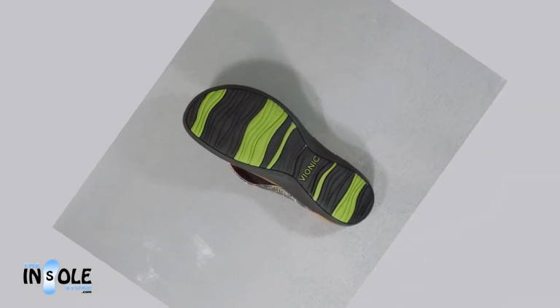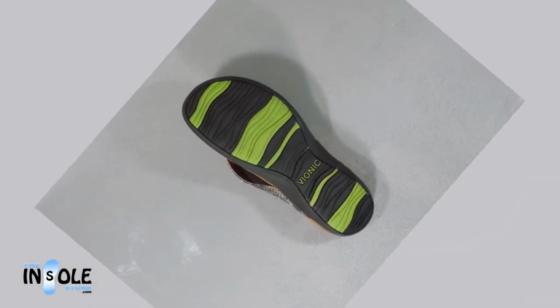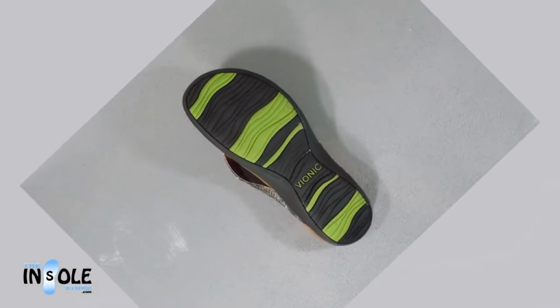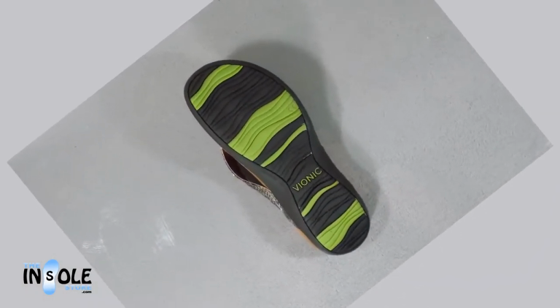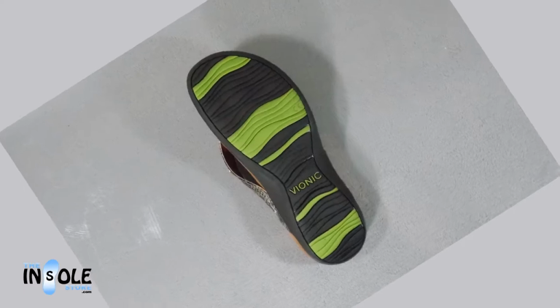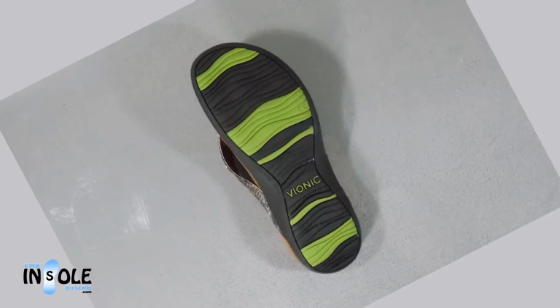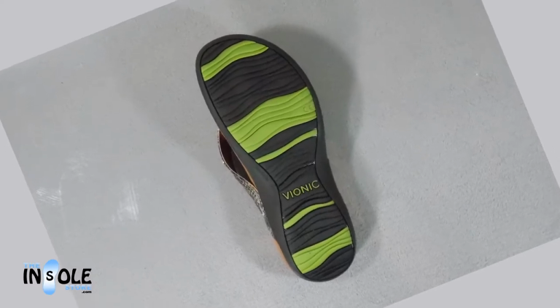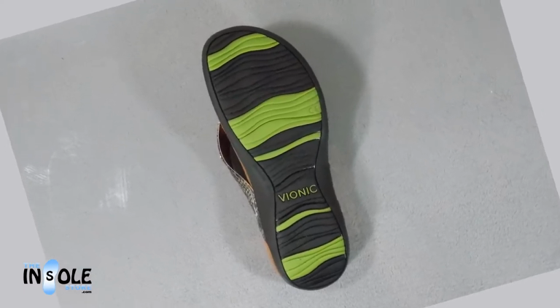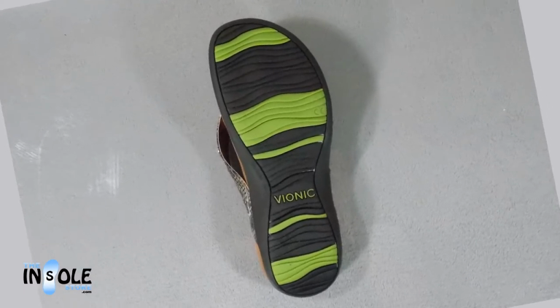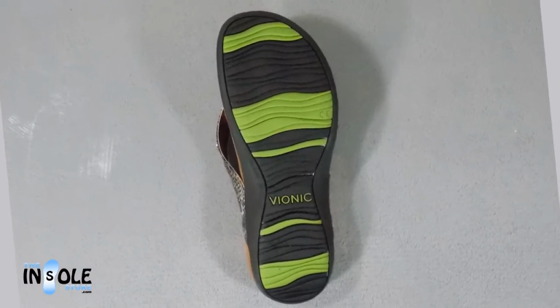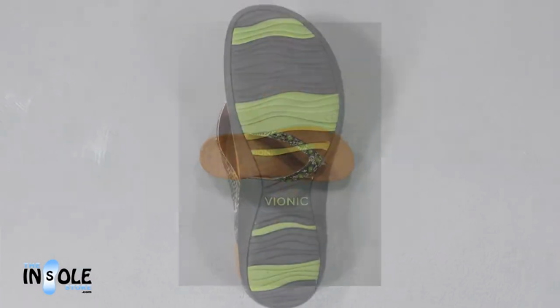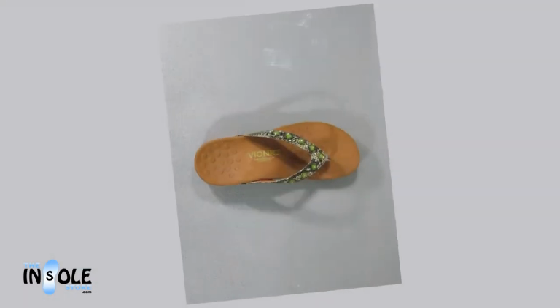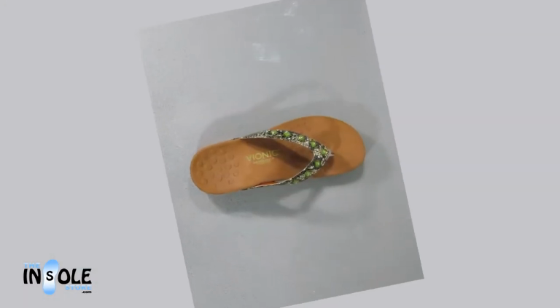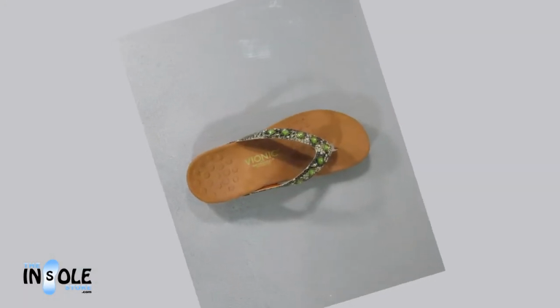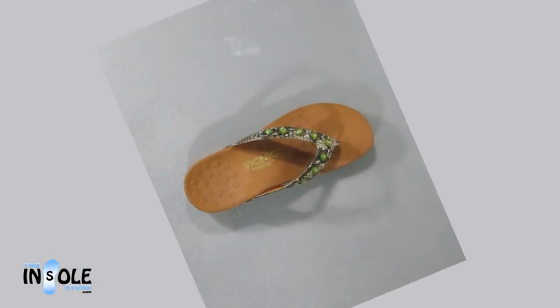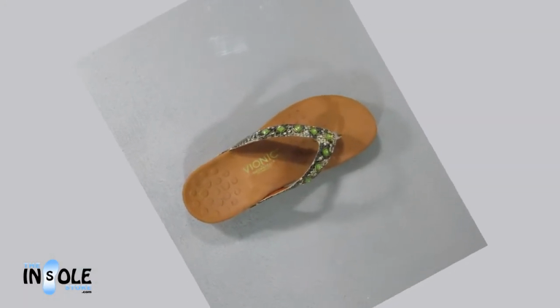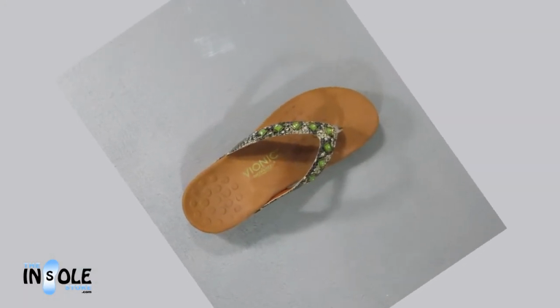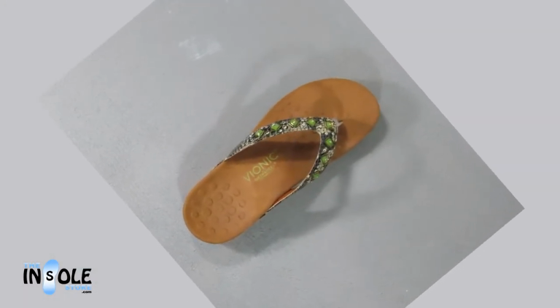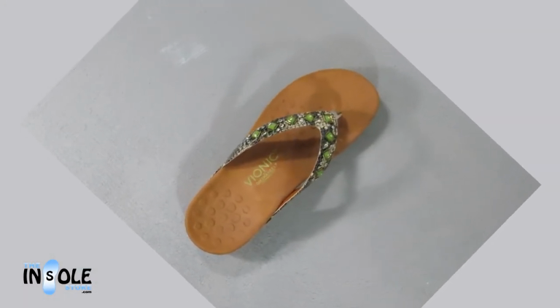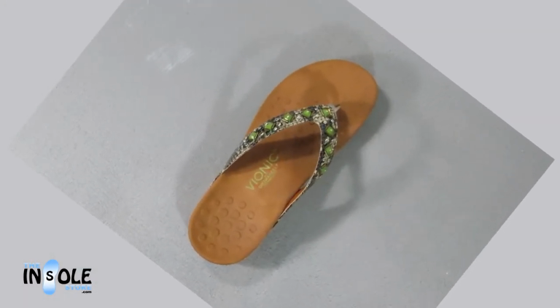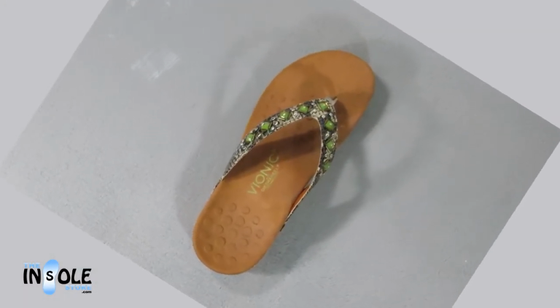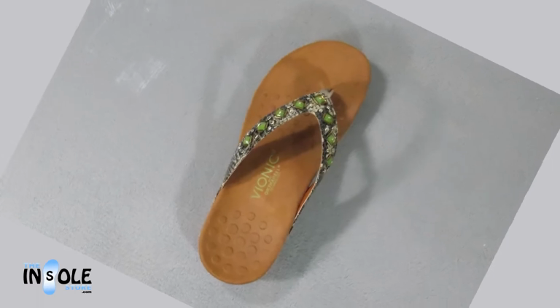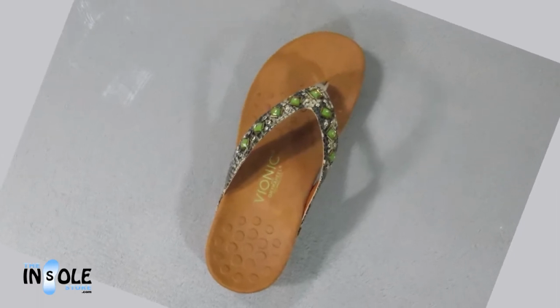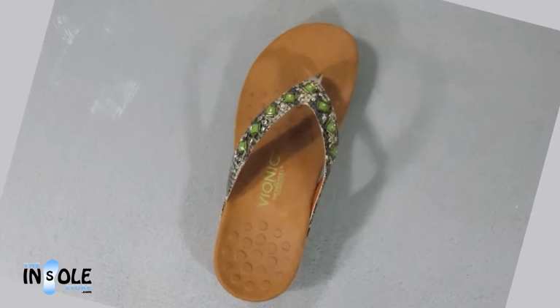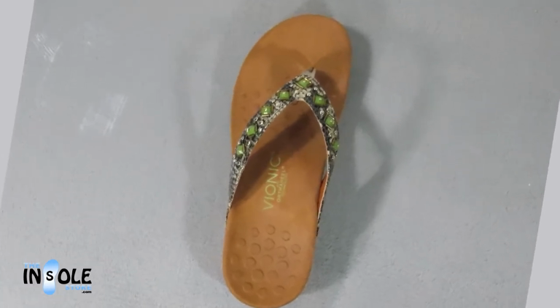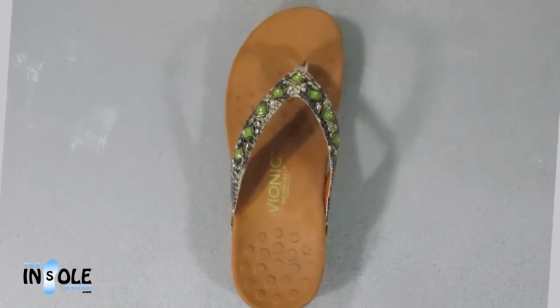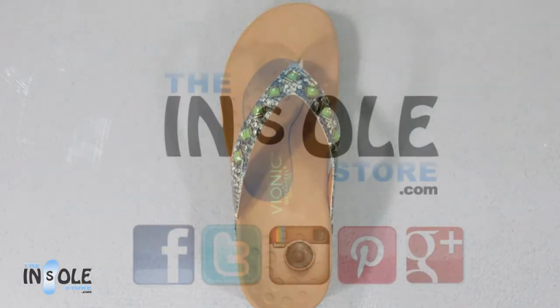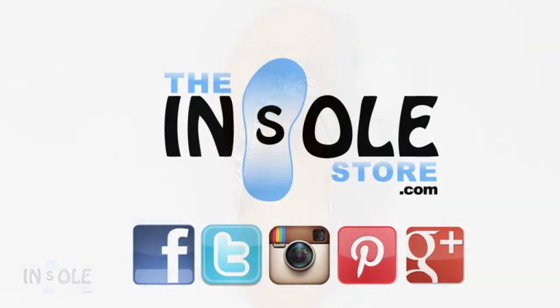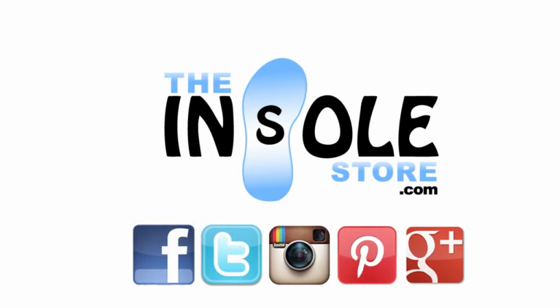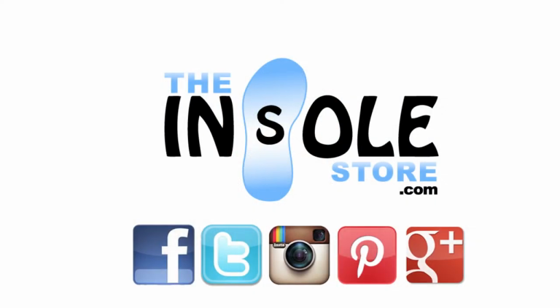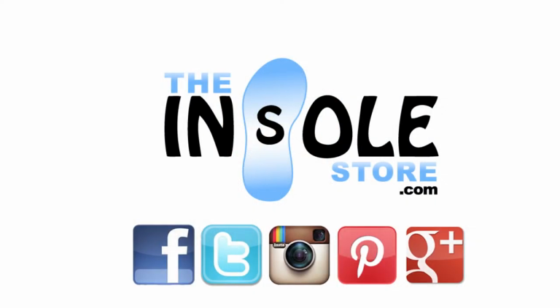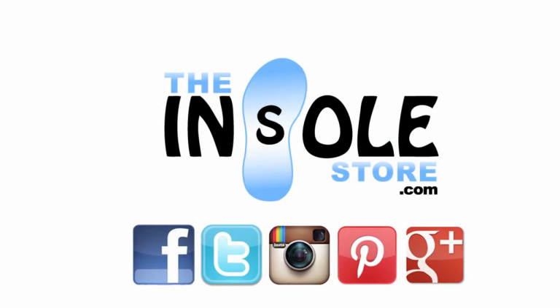Built on a medium density EVA midsole, the Snake Florianas offer great support and durability. Order yours today at the insolestore.com.